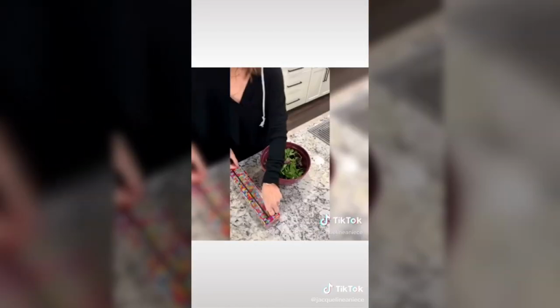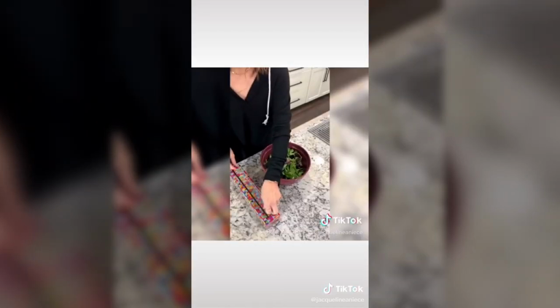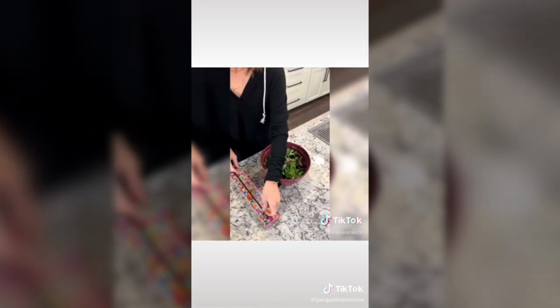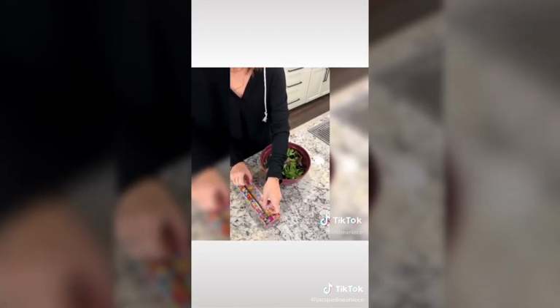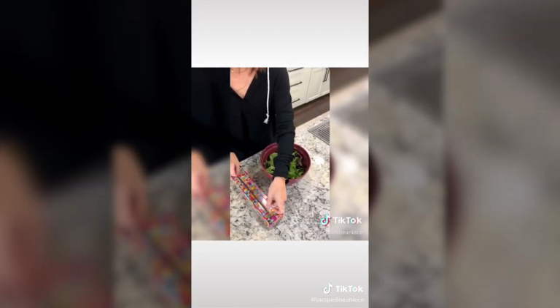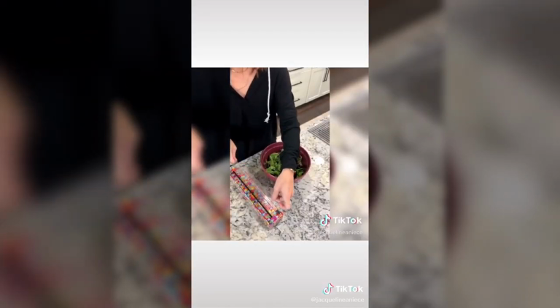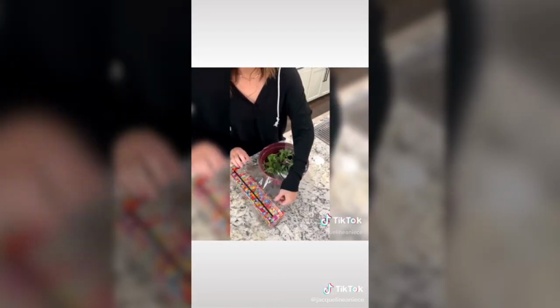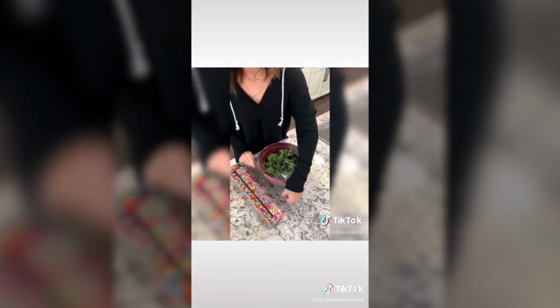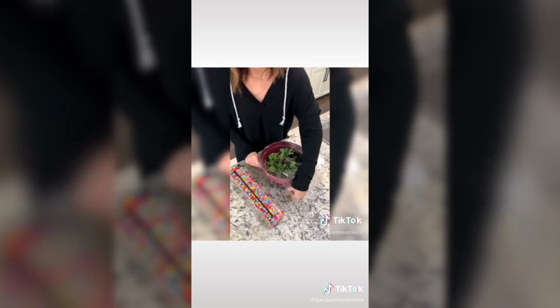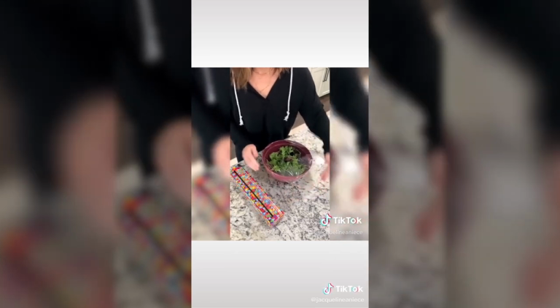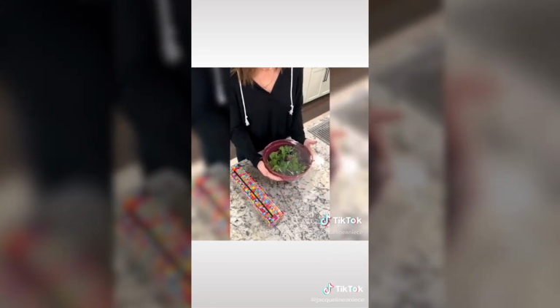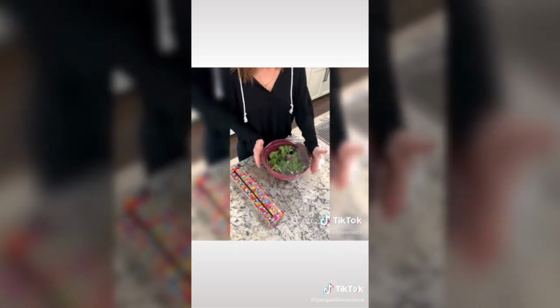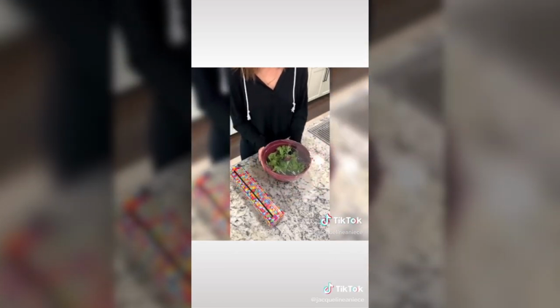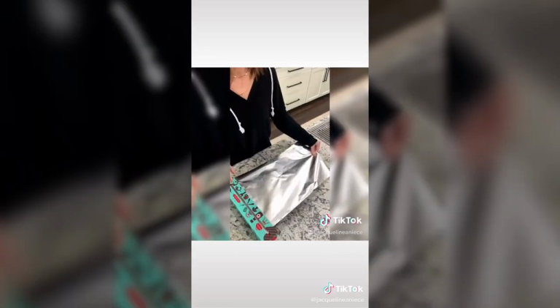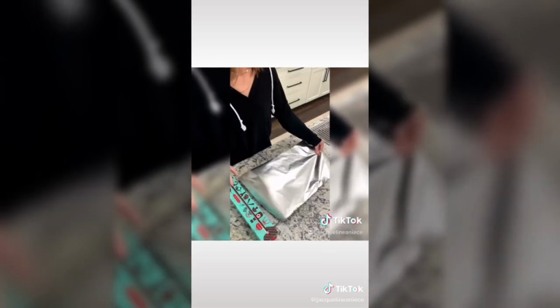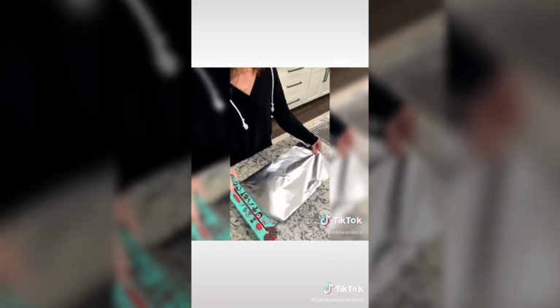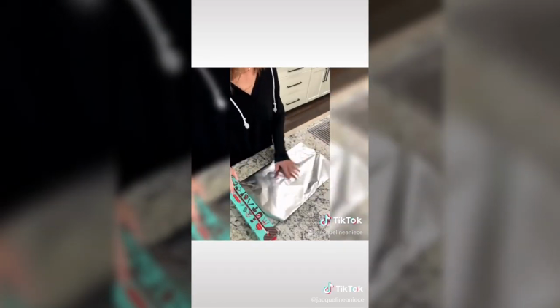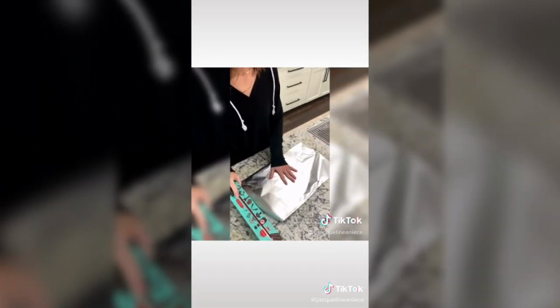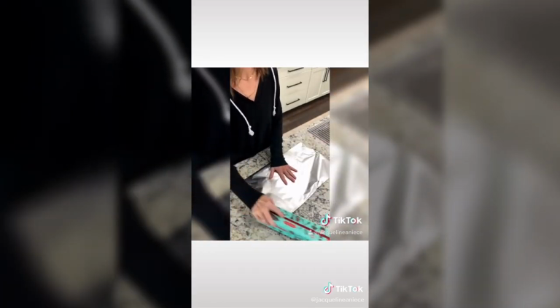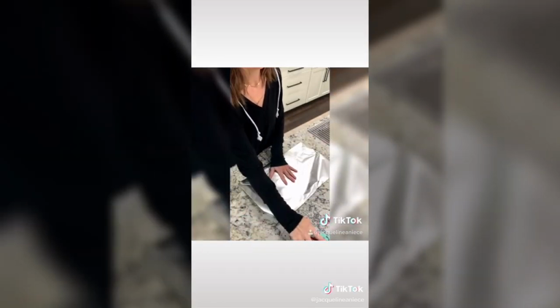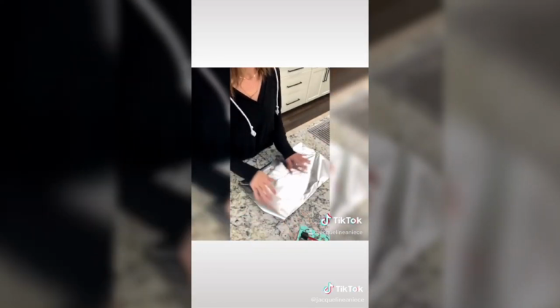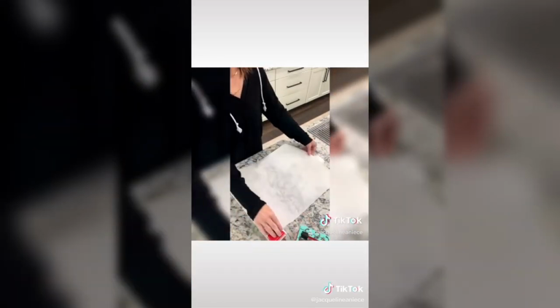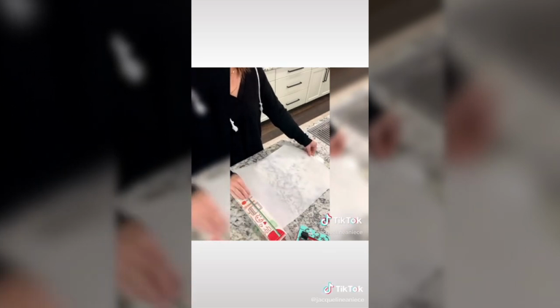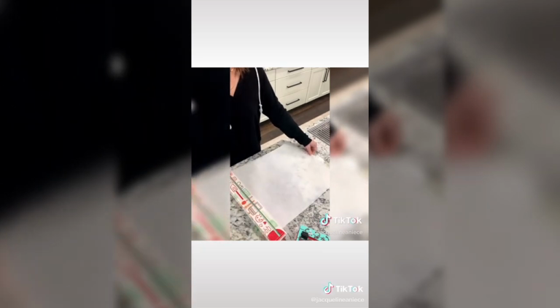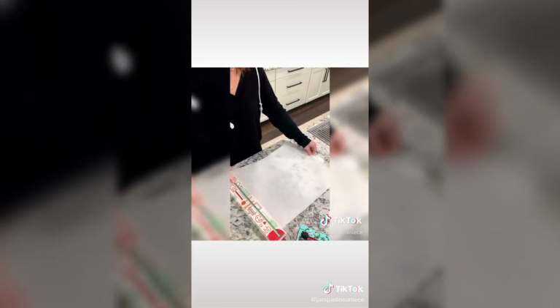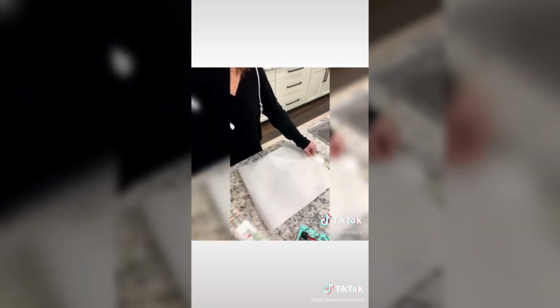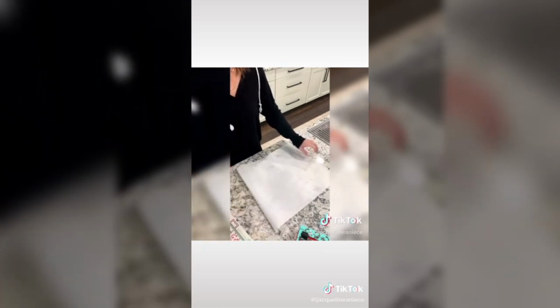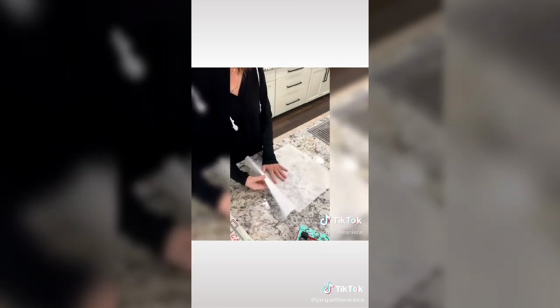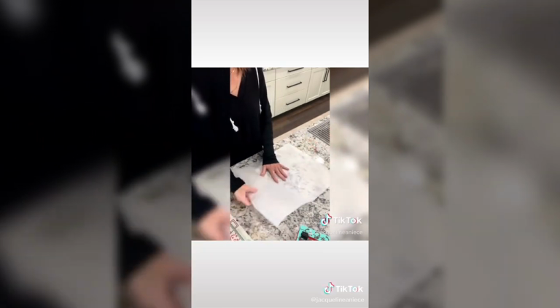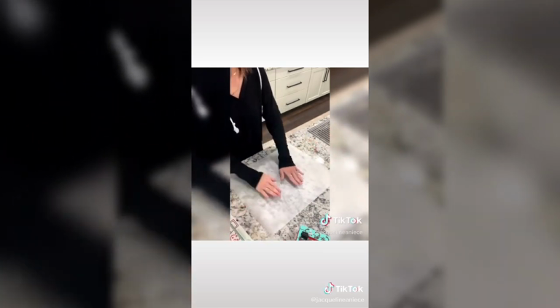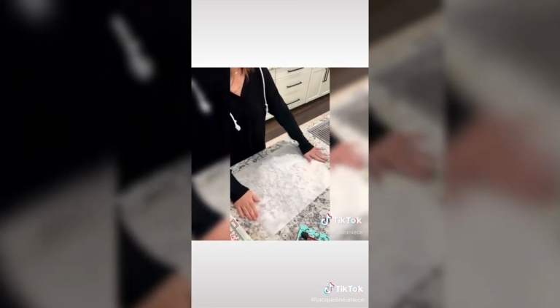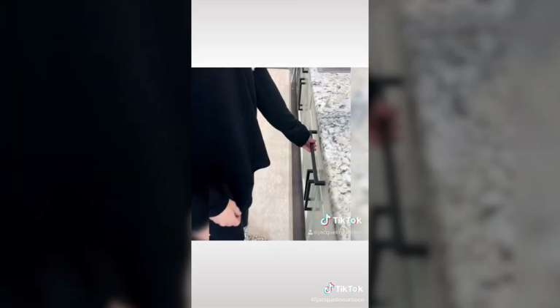Refillable plastic wrap dispensers with a slide cutter. This makes covering things with plastic wrap one million times easier. I love them so much — I even have them for the foil and for the parchment paper. But if you wanted to try just one to see how you like it, I would start with plastic wrap.